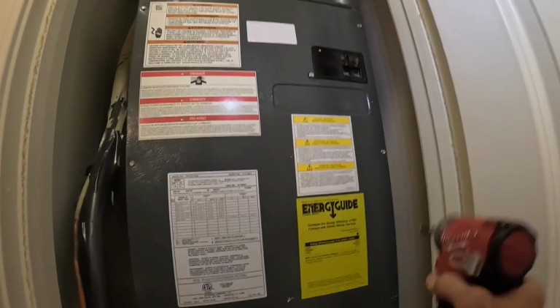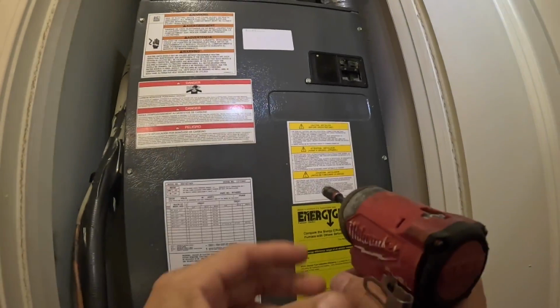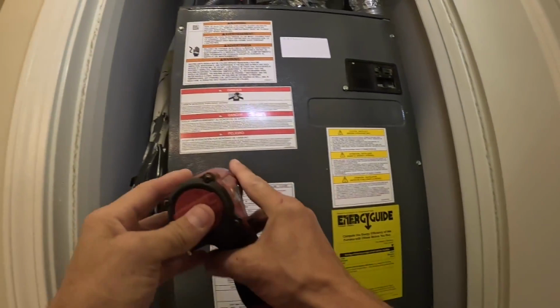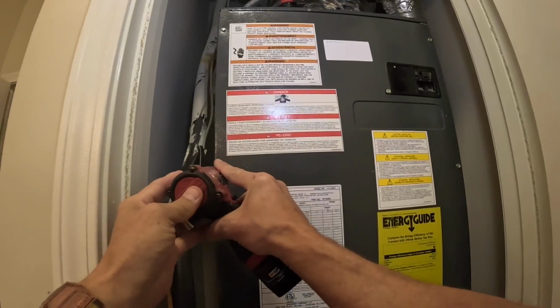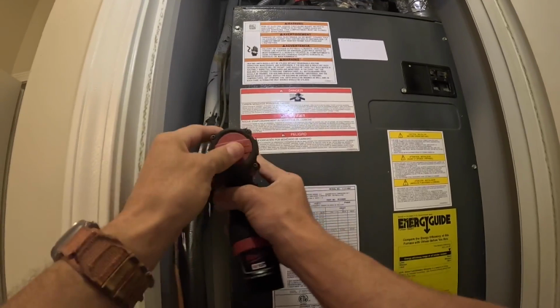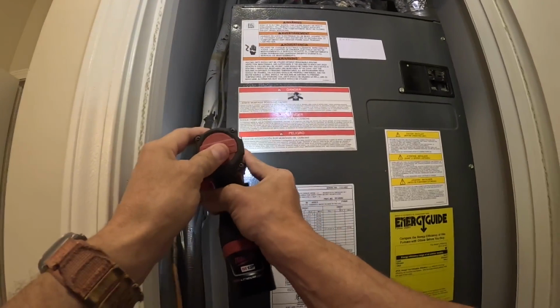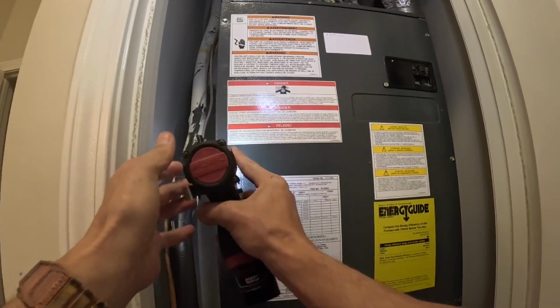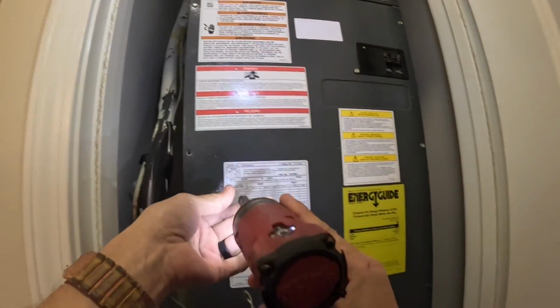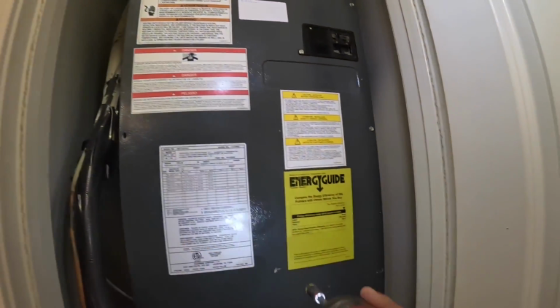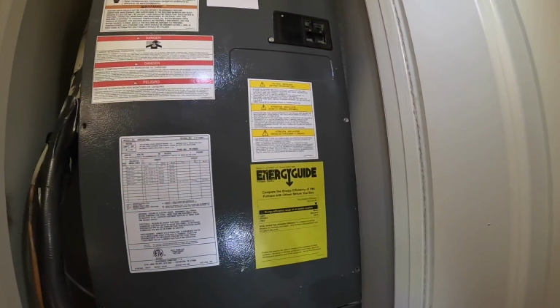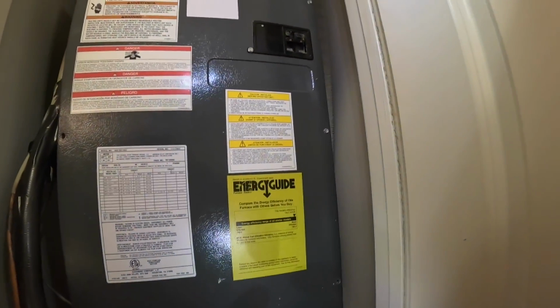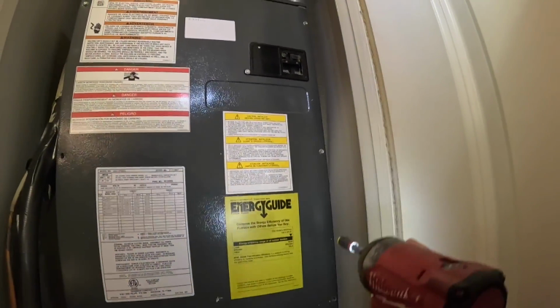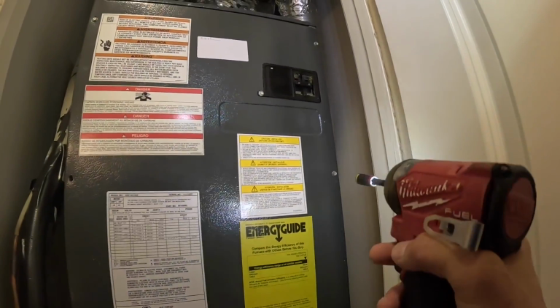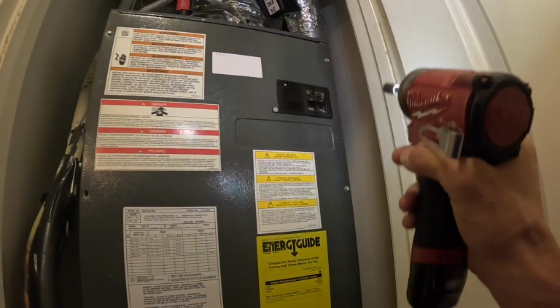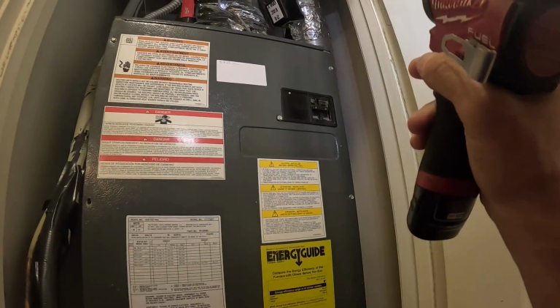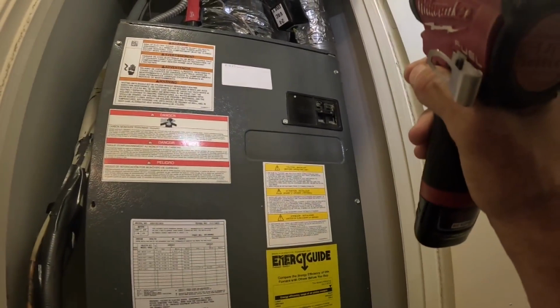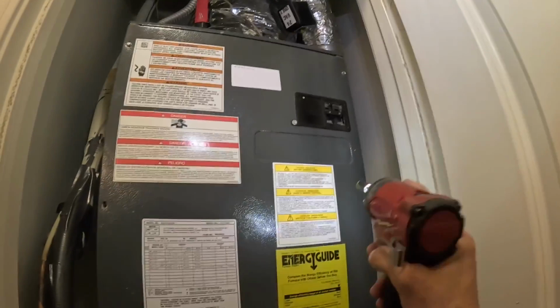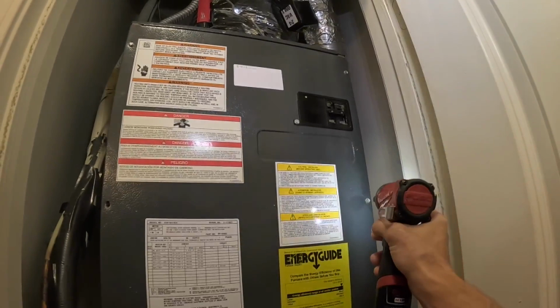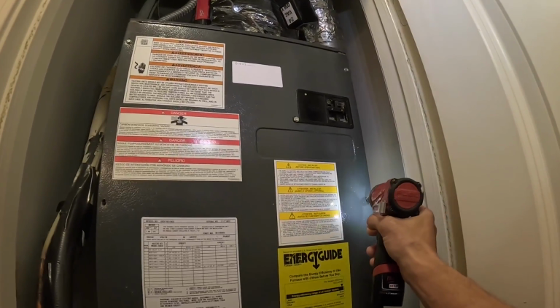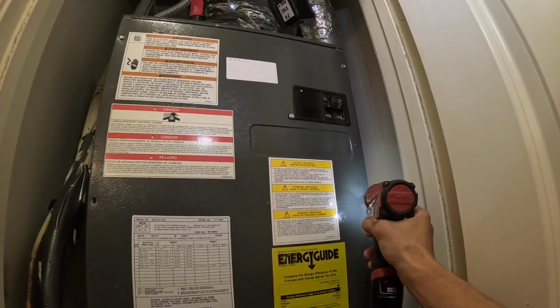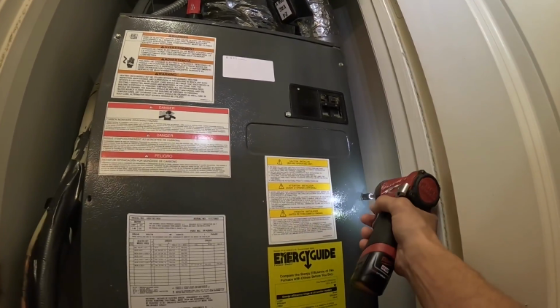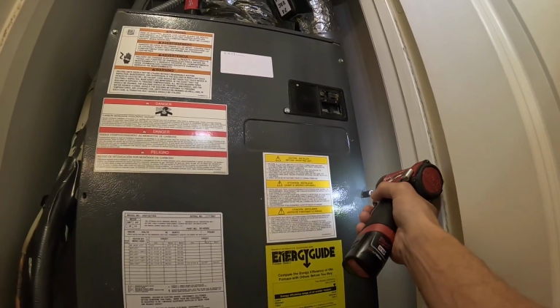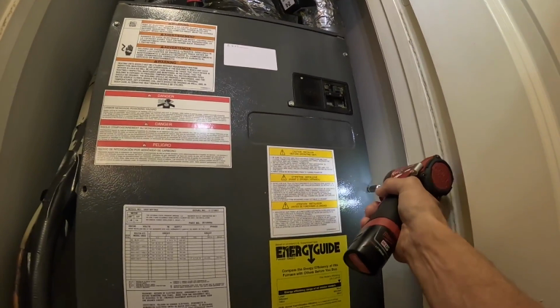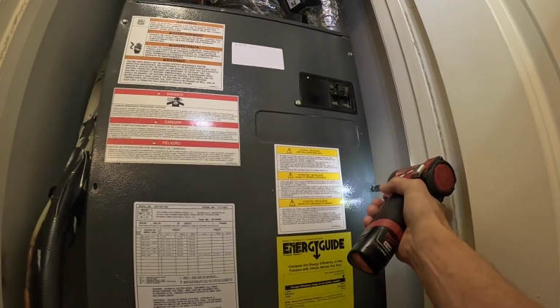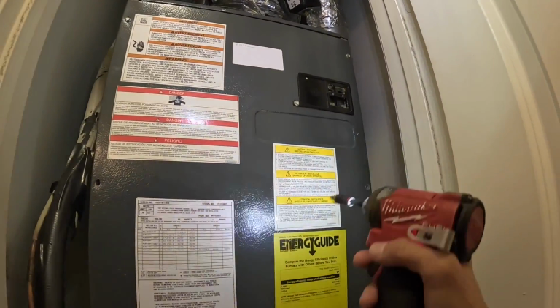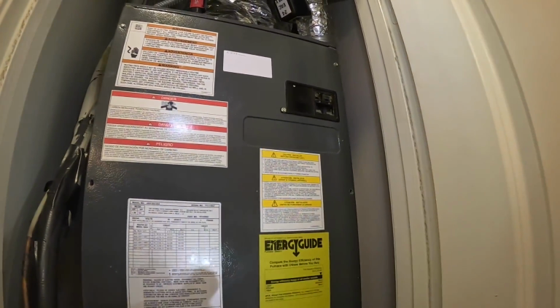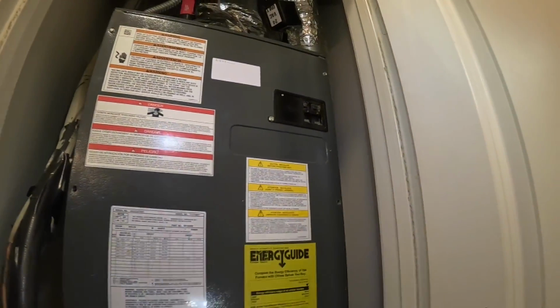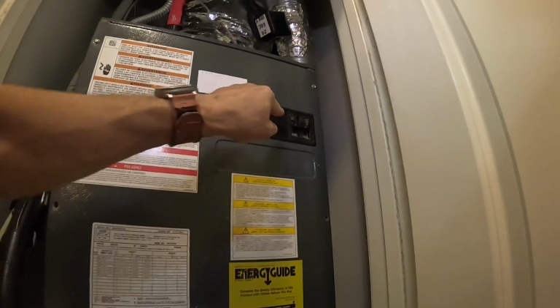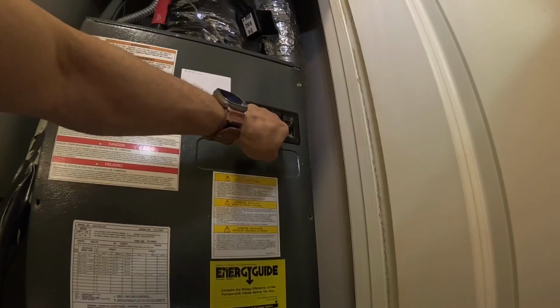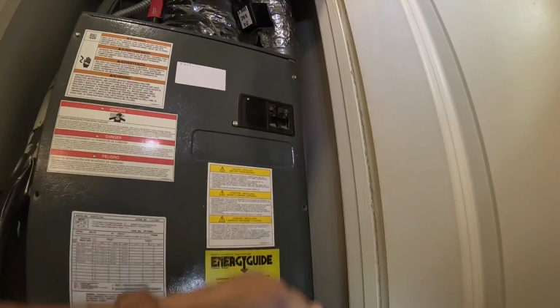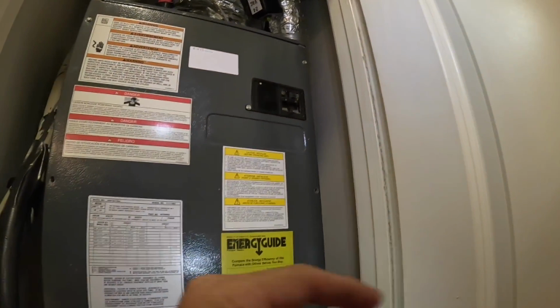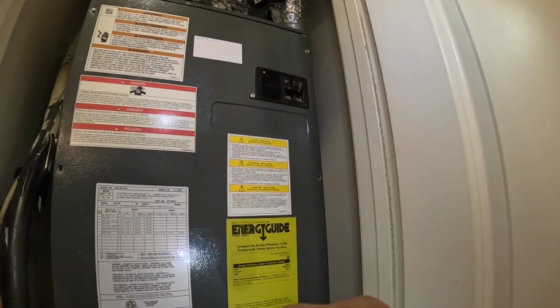What the tenant here was explaining was it will not shut off — the heat will not shut off. They had to kill it at this breaker right here to get it to shut off.